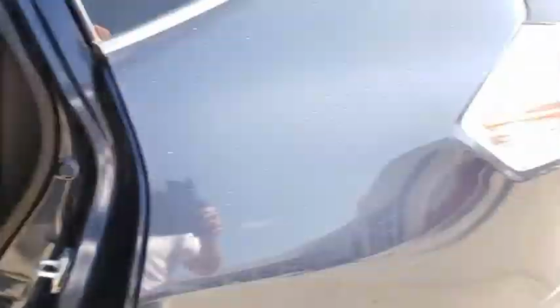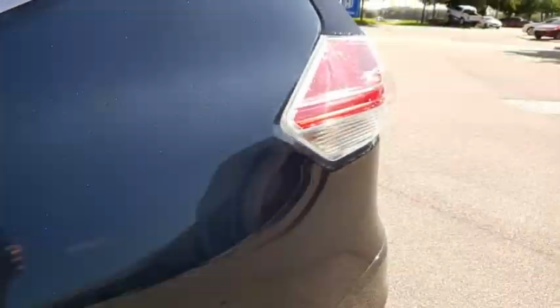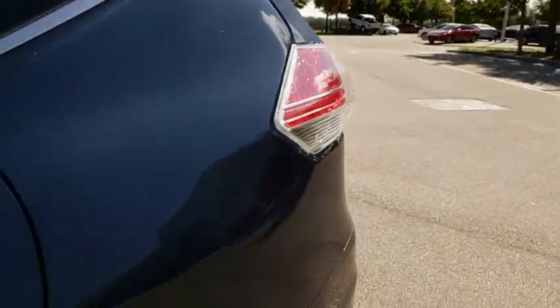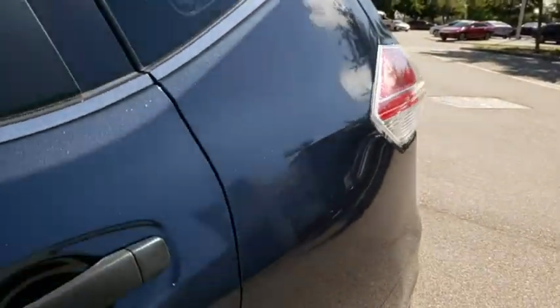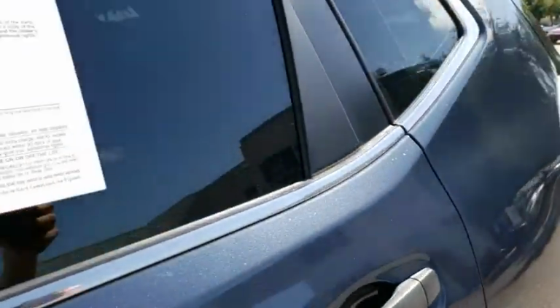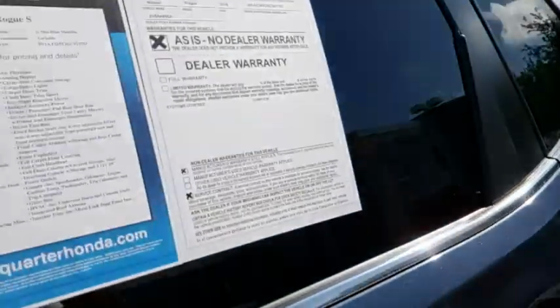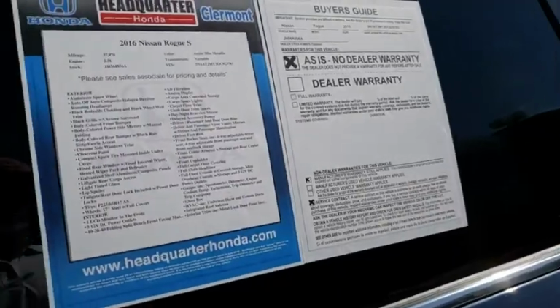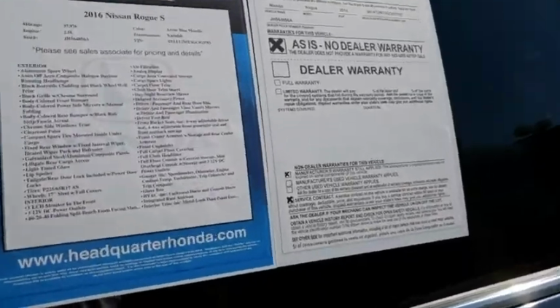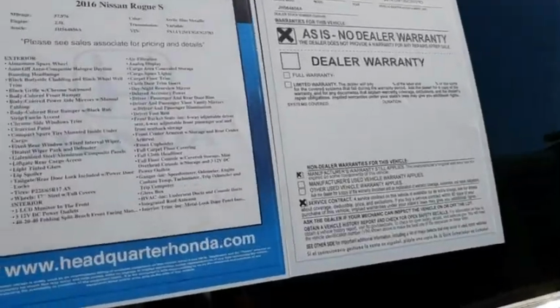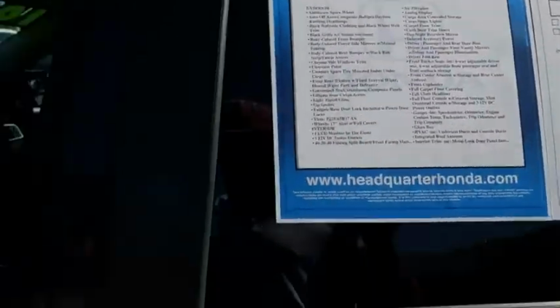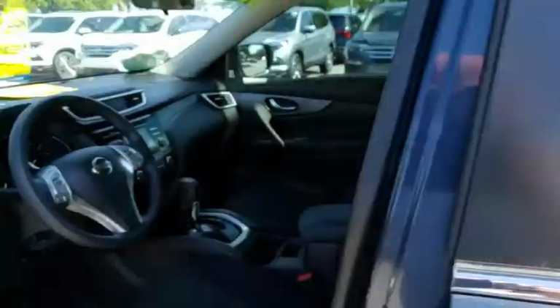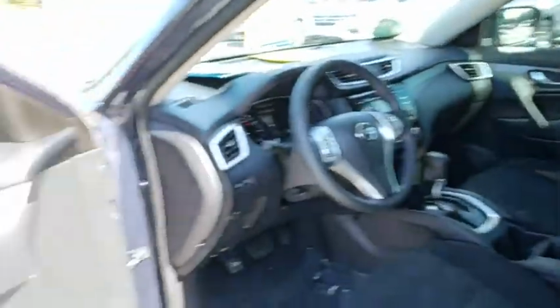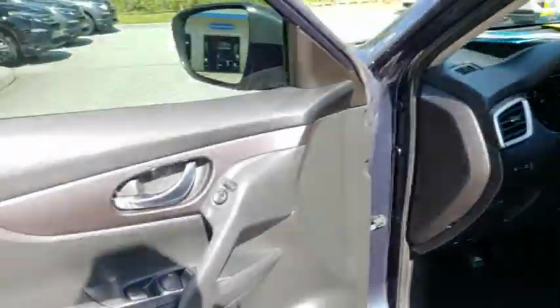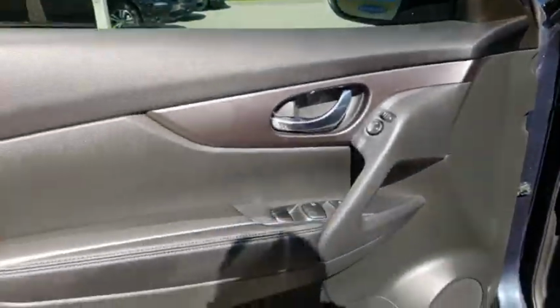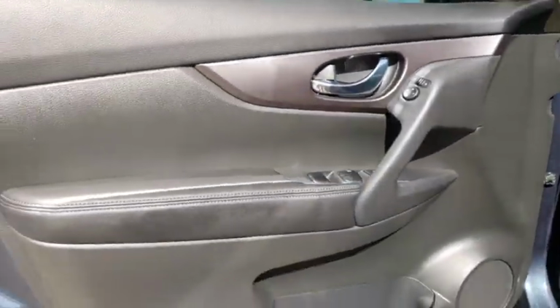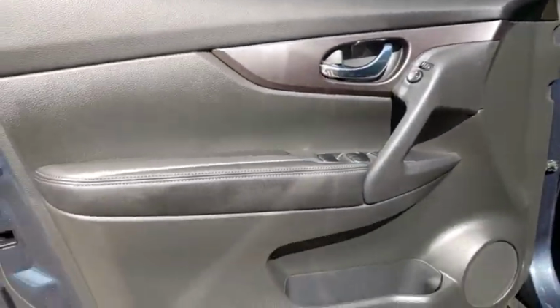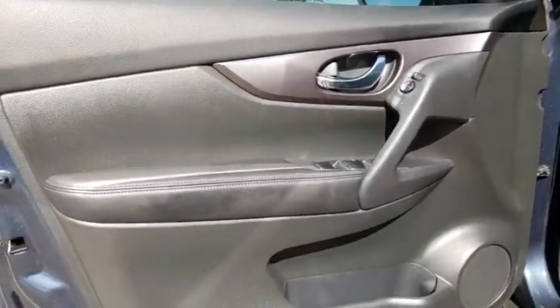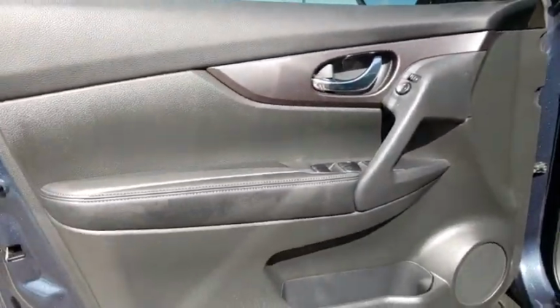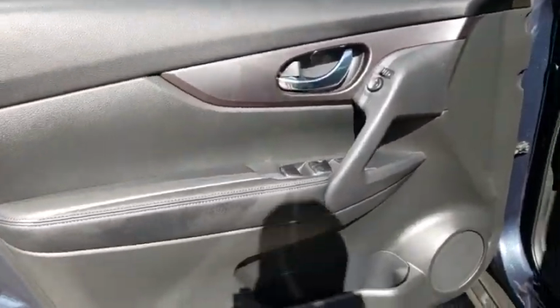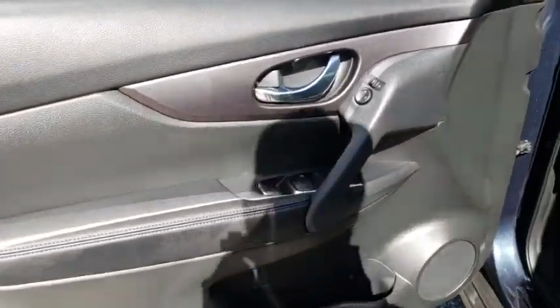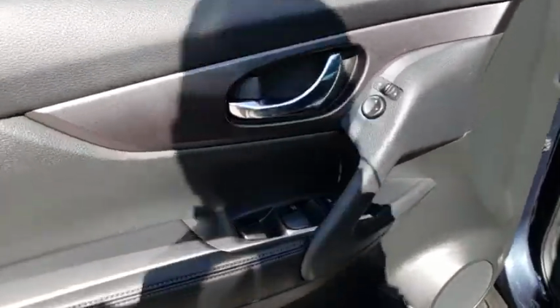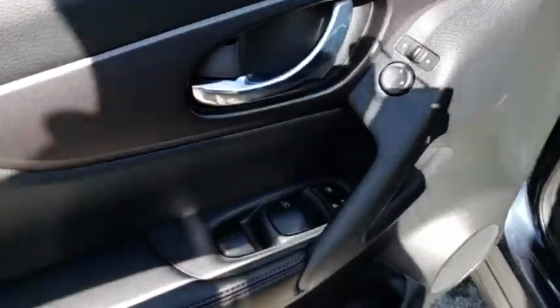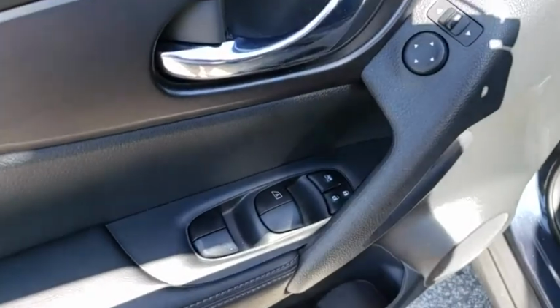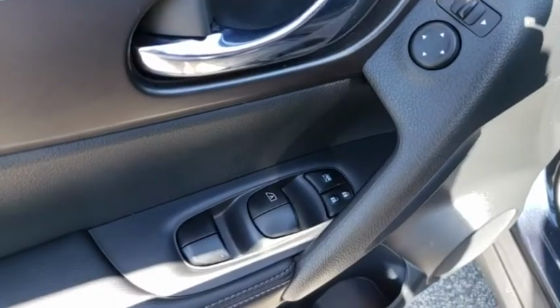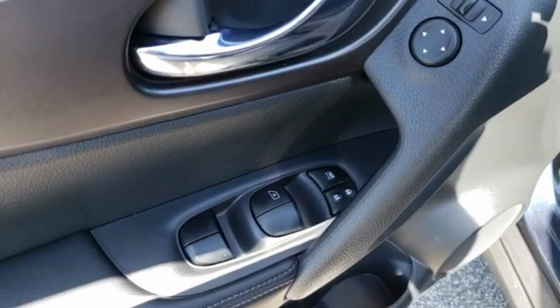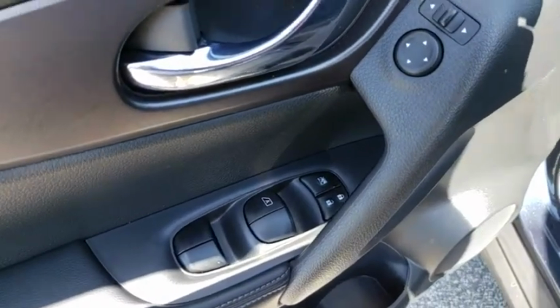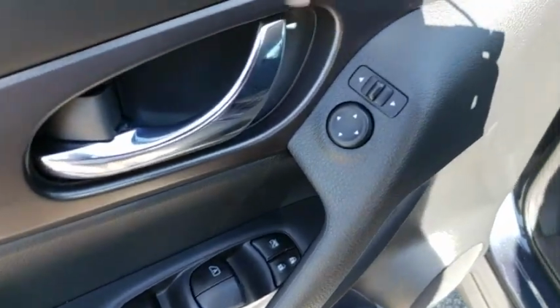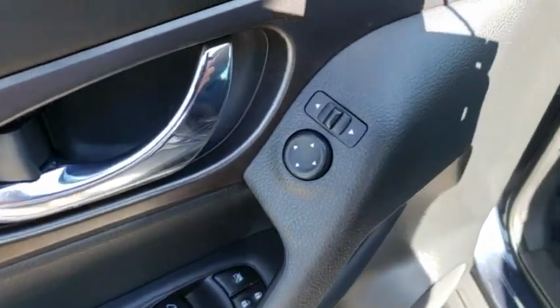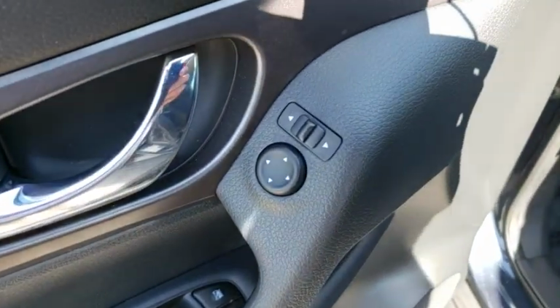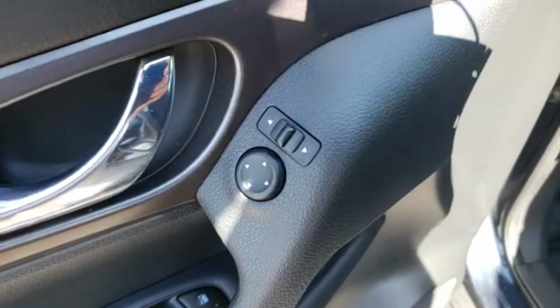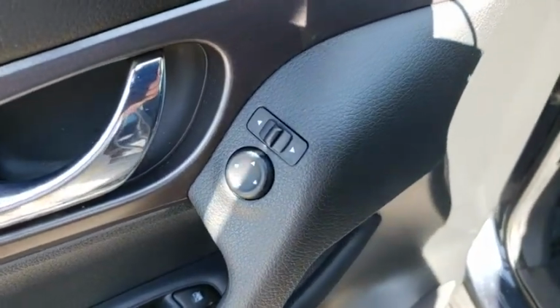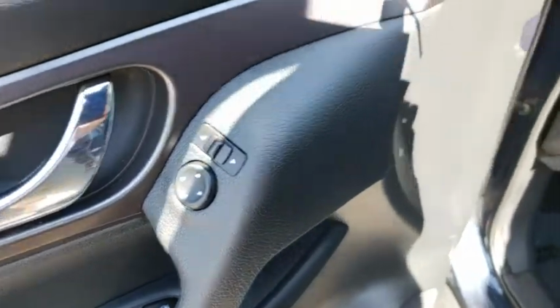This vehicle is Carfax certified one owner and qualifies for Carfax buyback guarantee. Is love at first sight really possible? Let us know when you stop in.